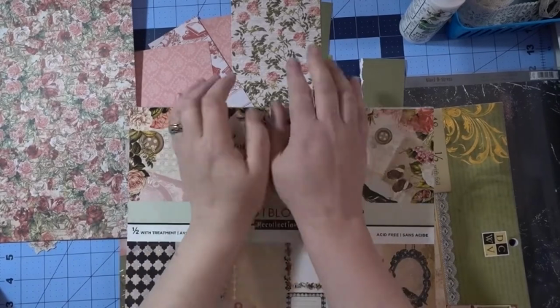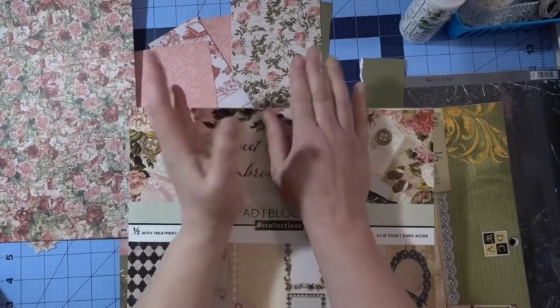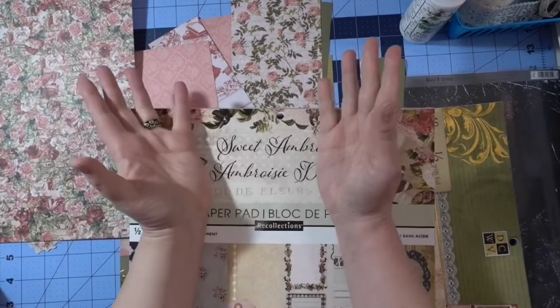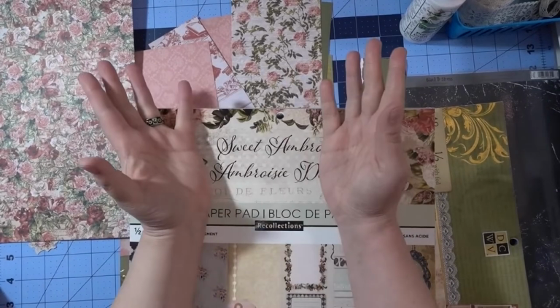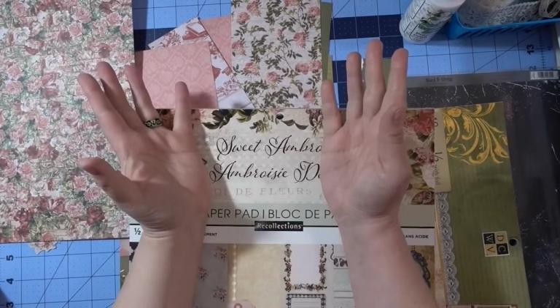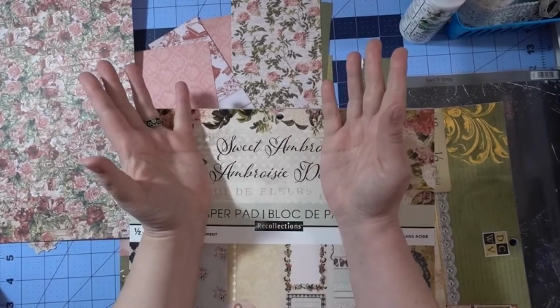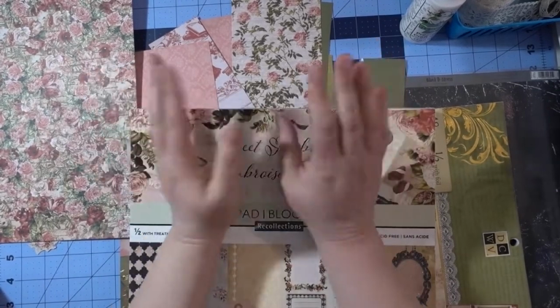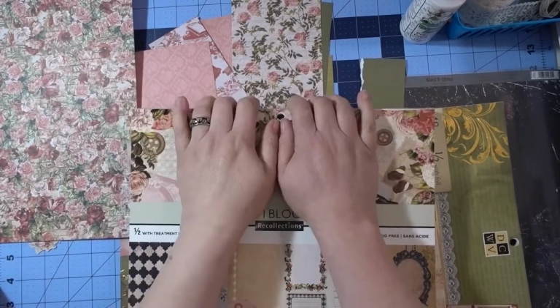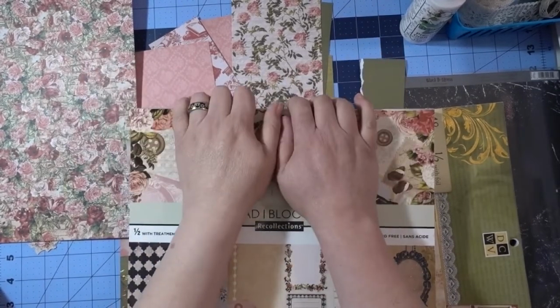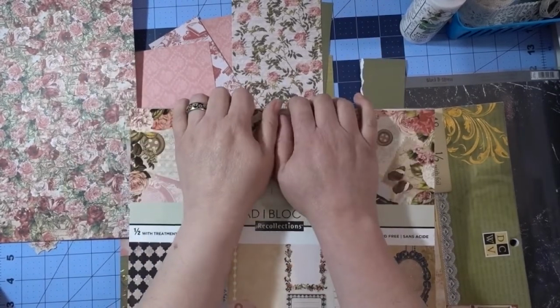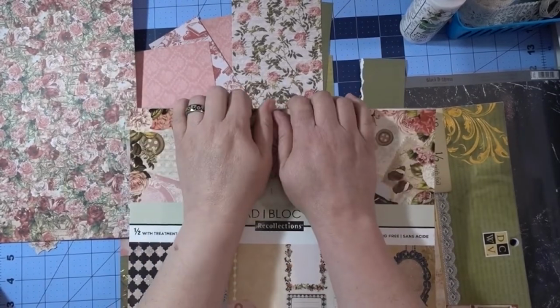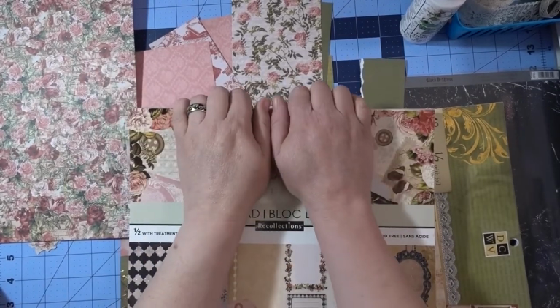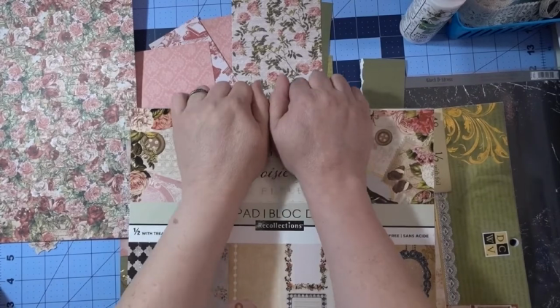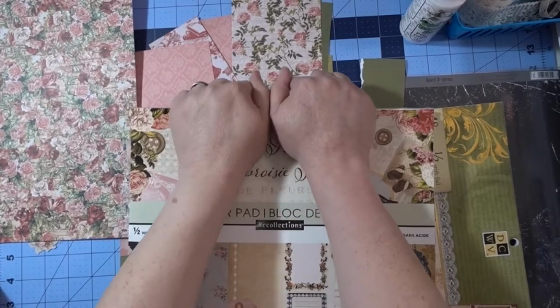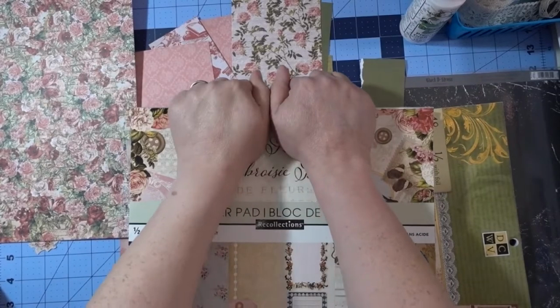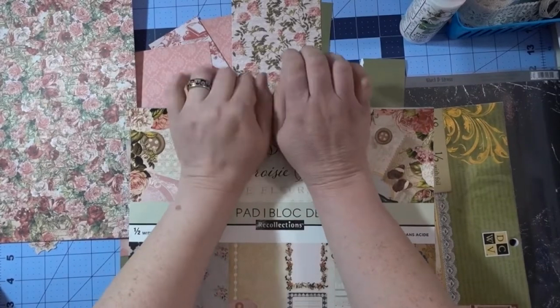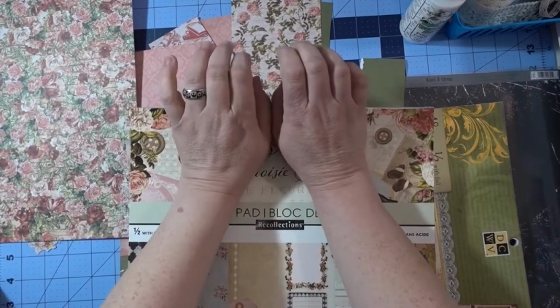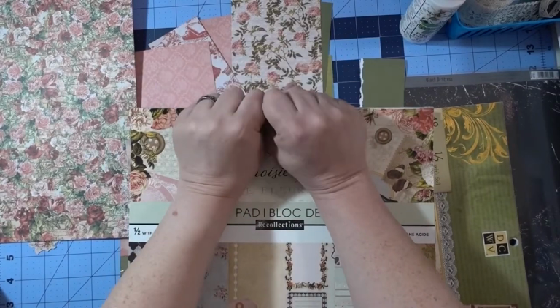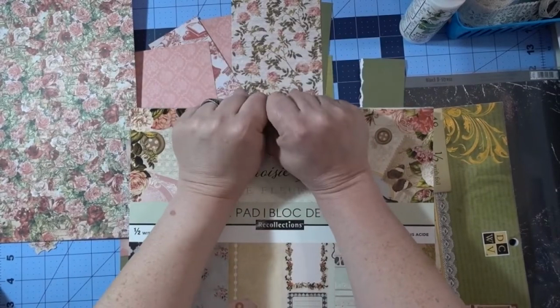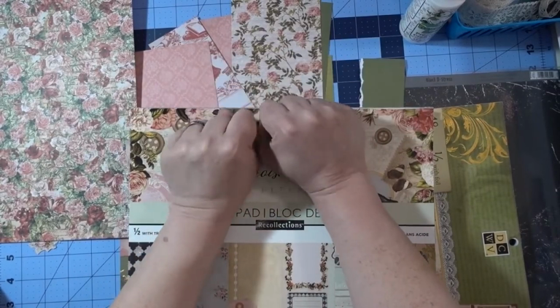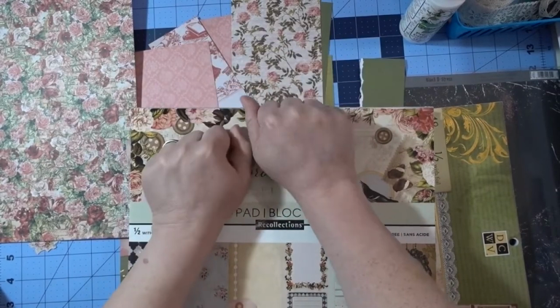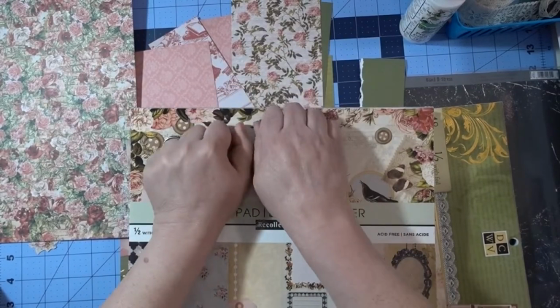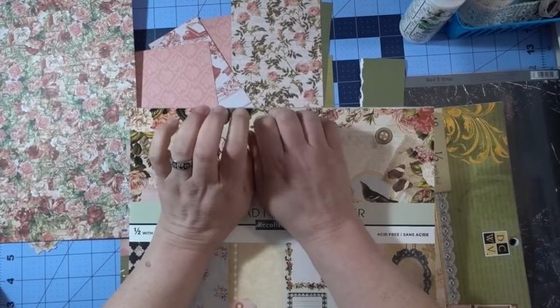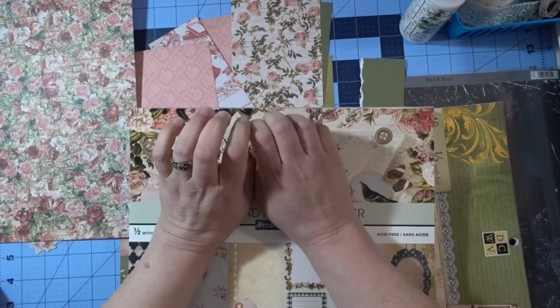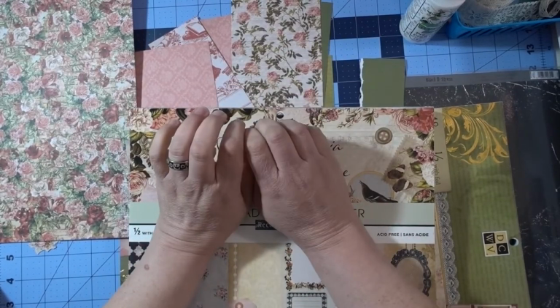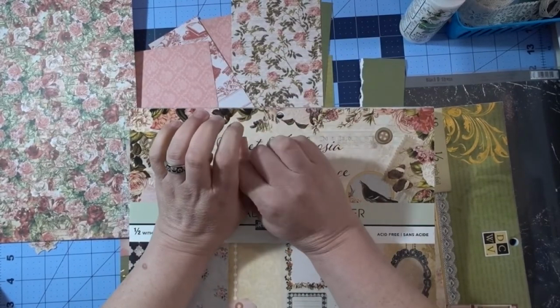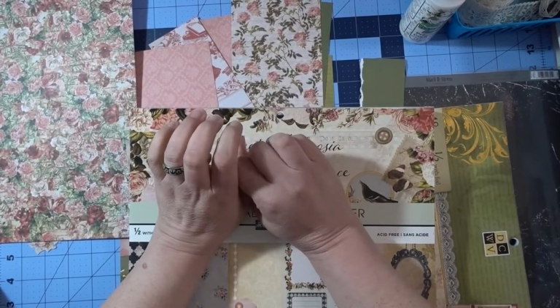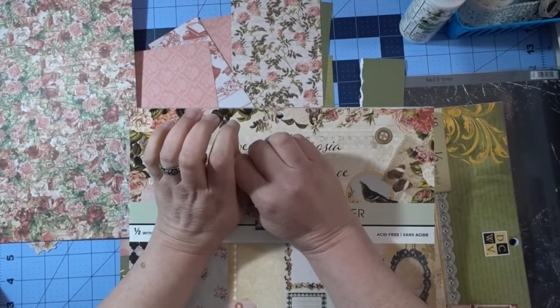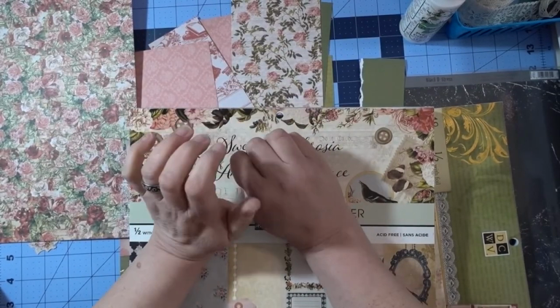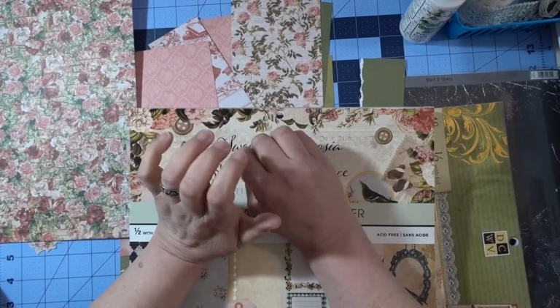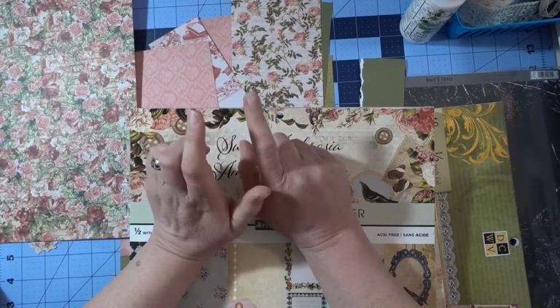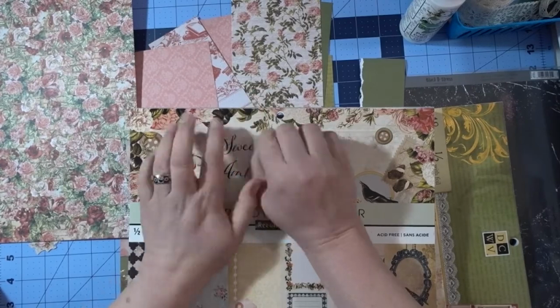Hi! Welcome to my channel. I'm Teresa and welcome to Sew It Tuesday. Today we are going to sew and decorate belly bands.